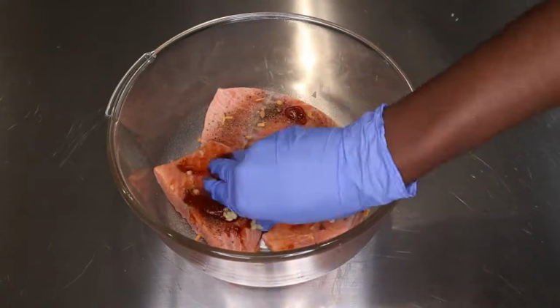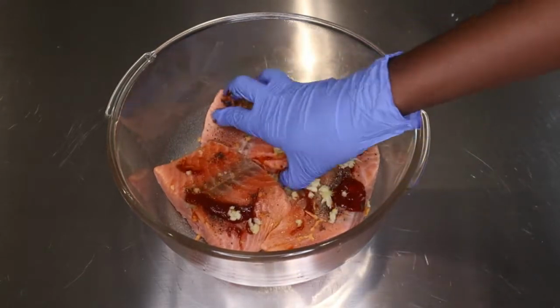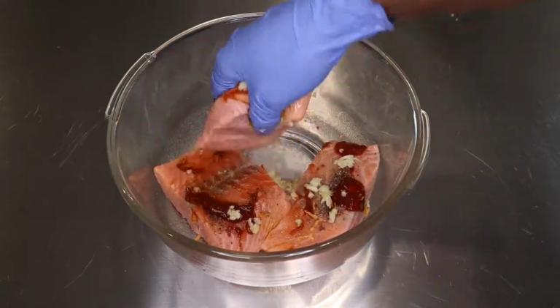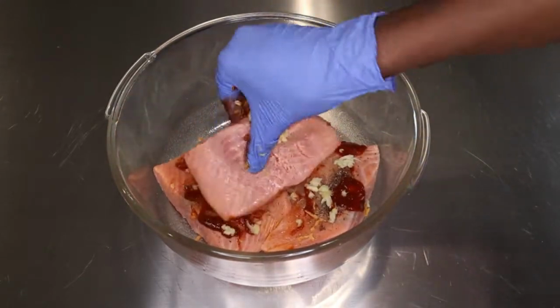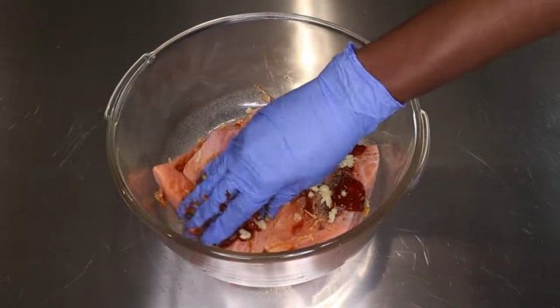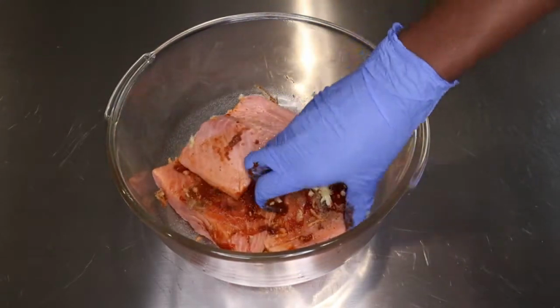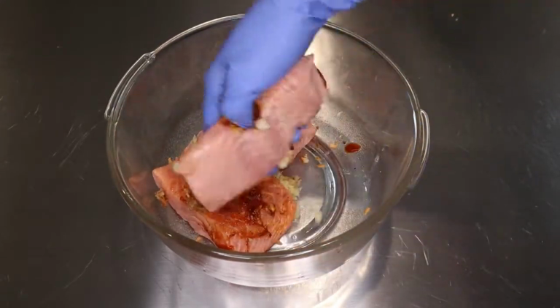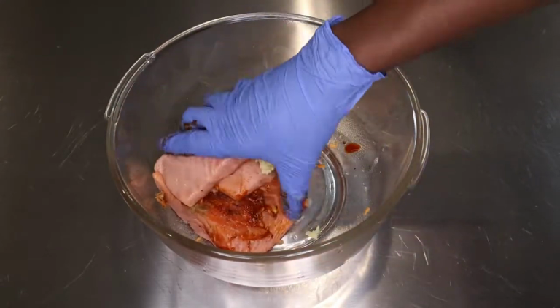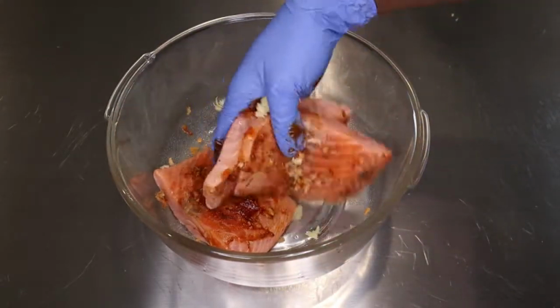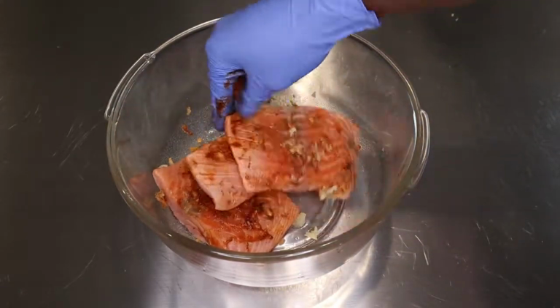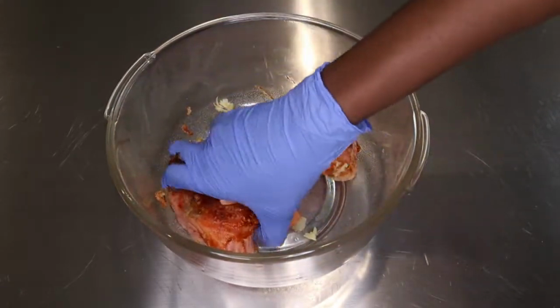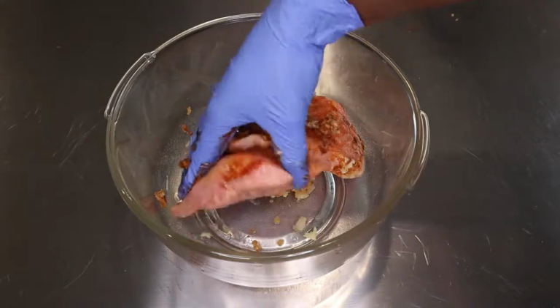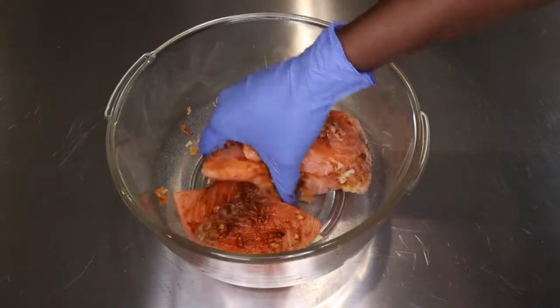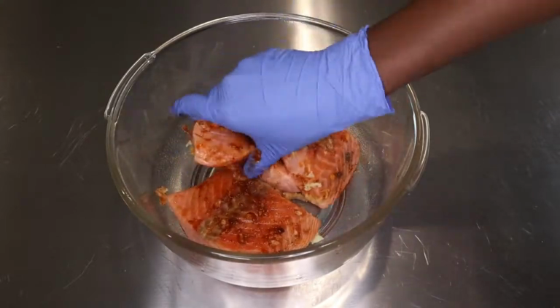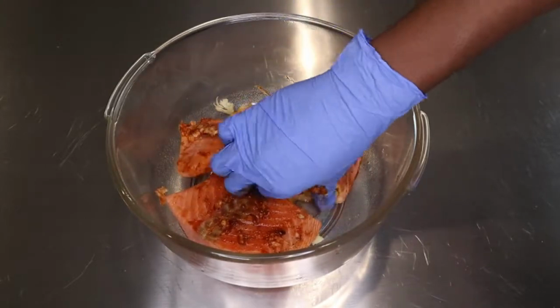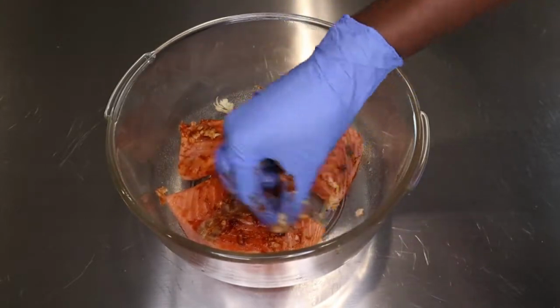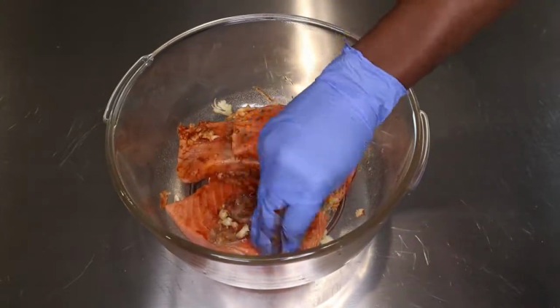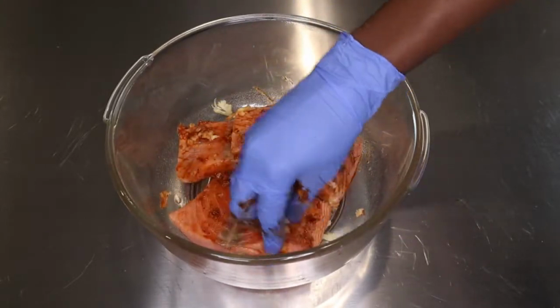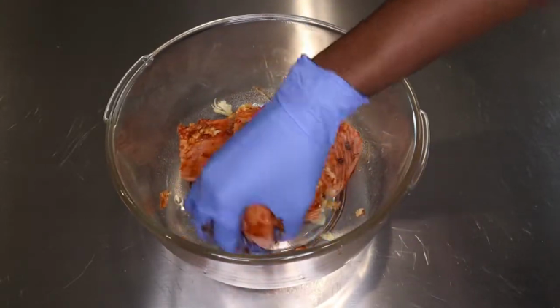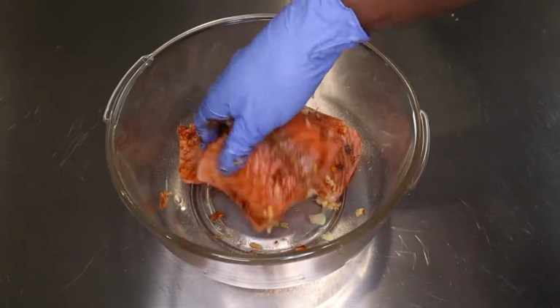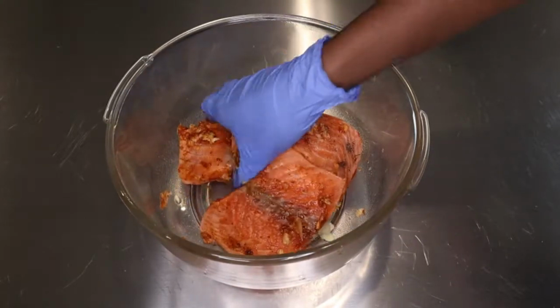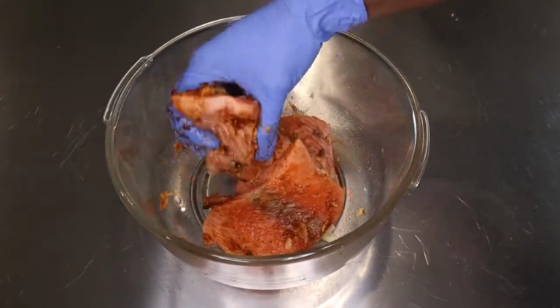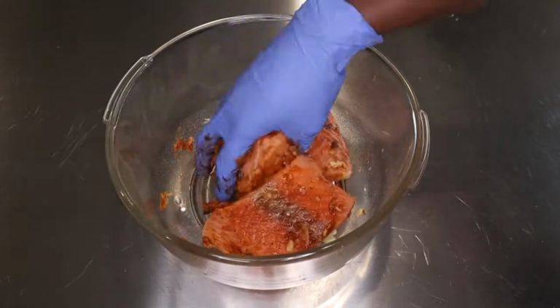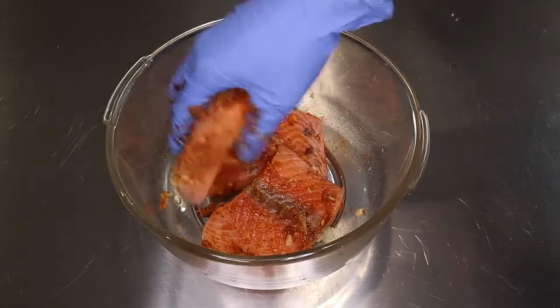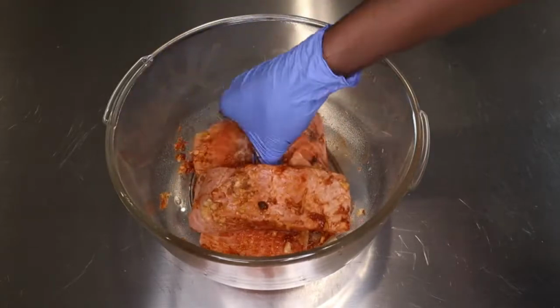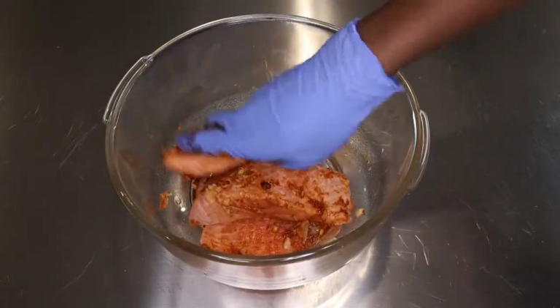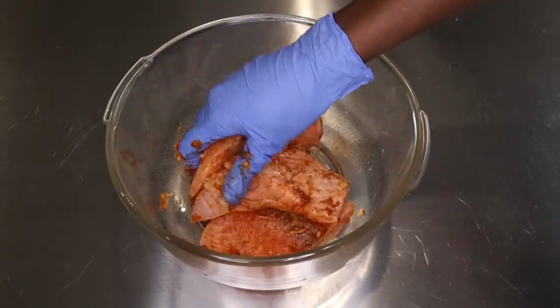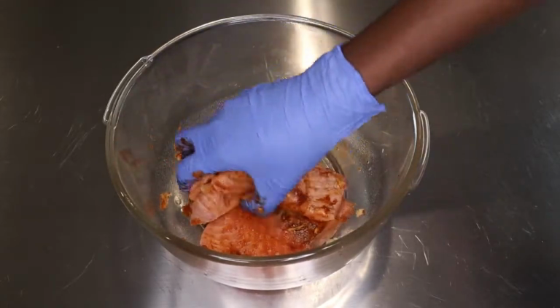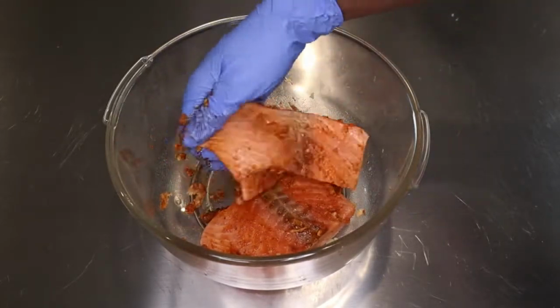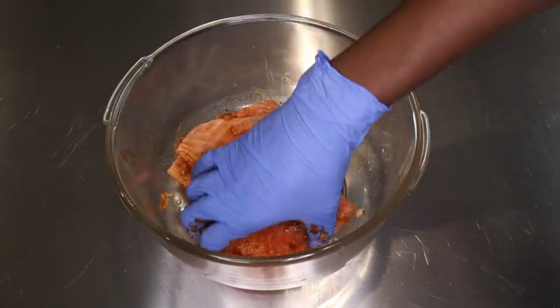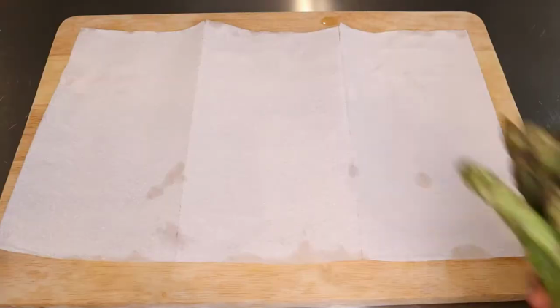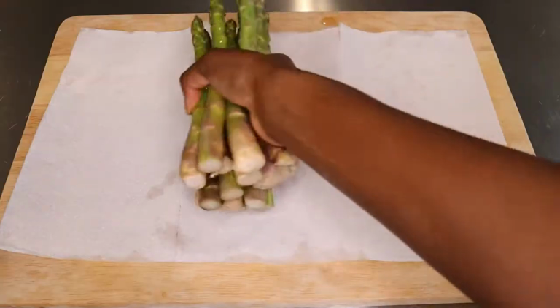Prior to seasoning, I prepped my salmon by soaking it in a quarter to half cup of lemon juice, which just helps by eliminating the fishiness. I soaked it for a few minutes on both sides, then rinsed it off with cold water and drained the salmon.